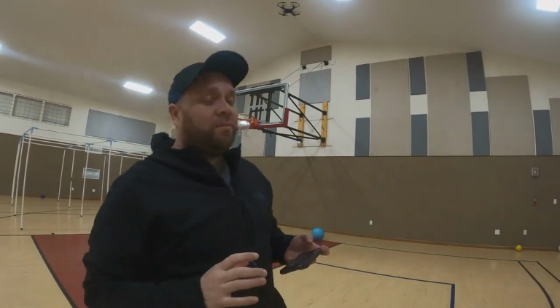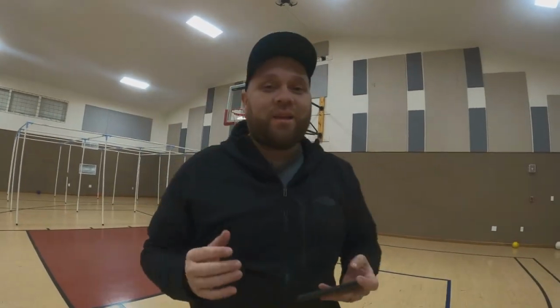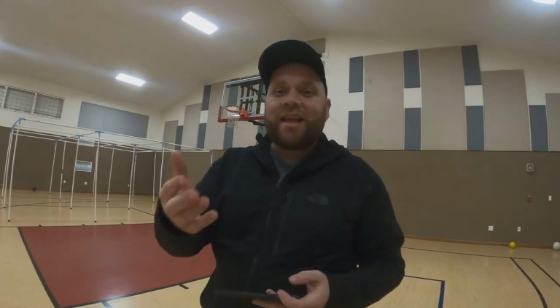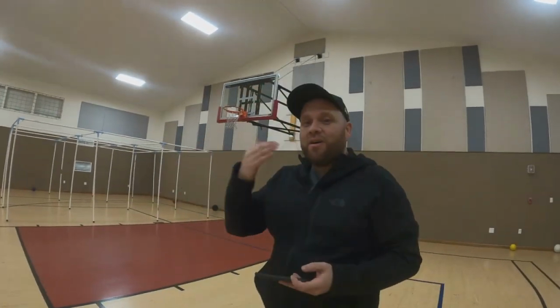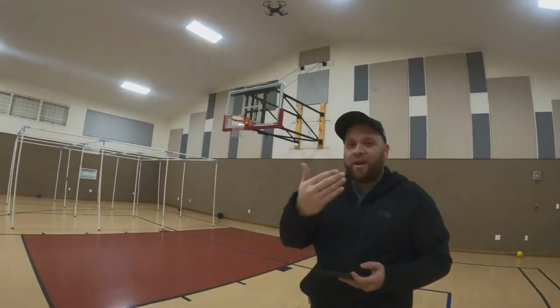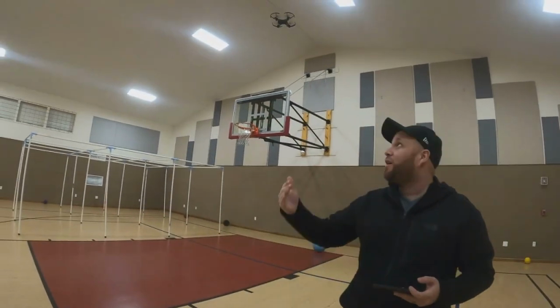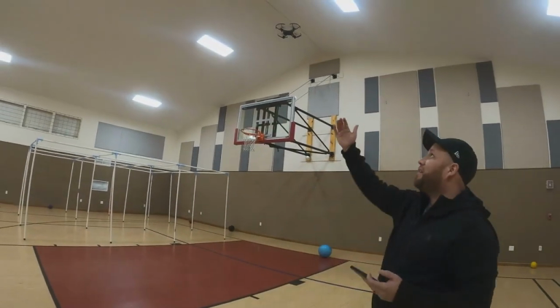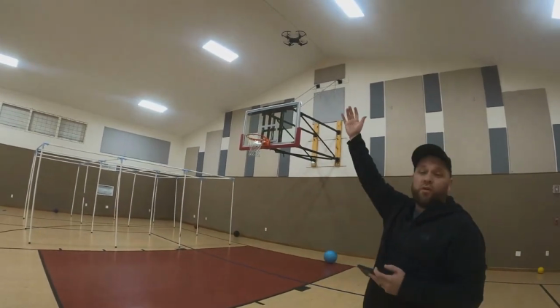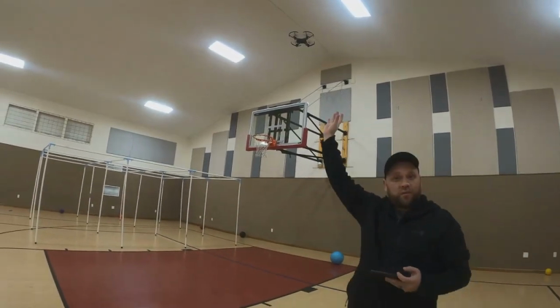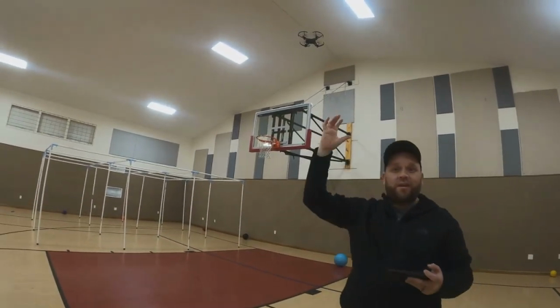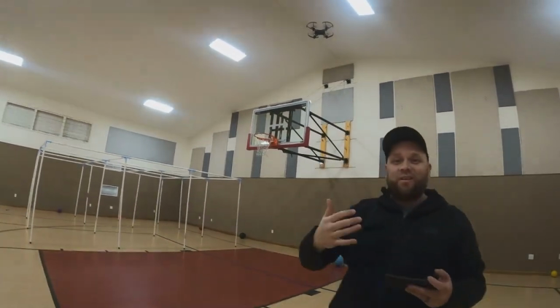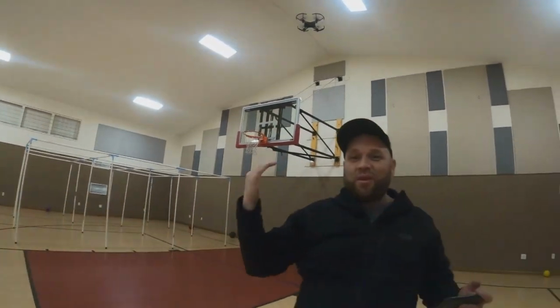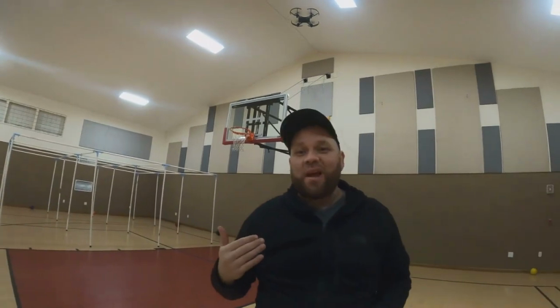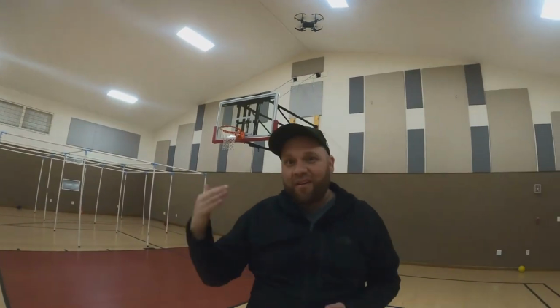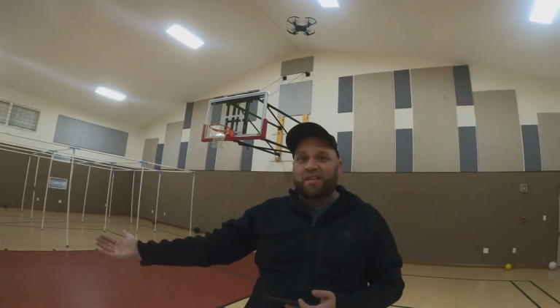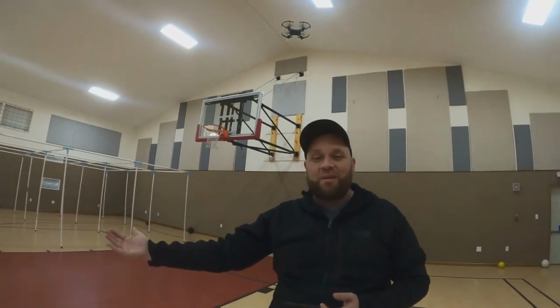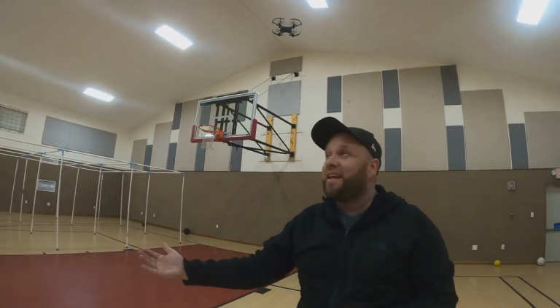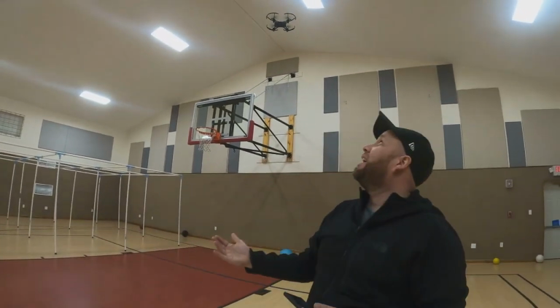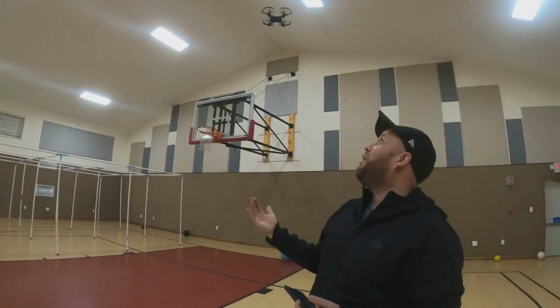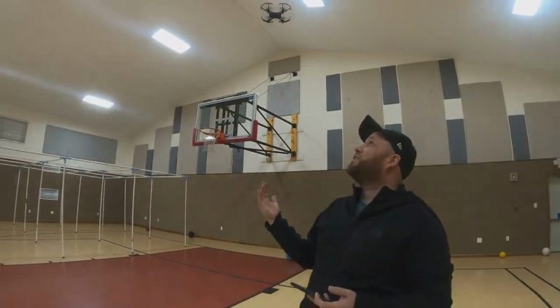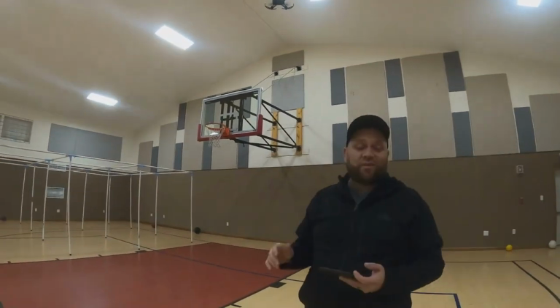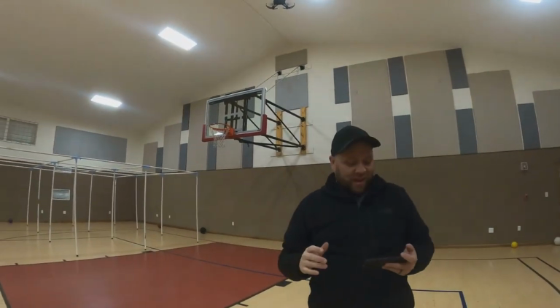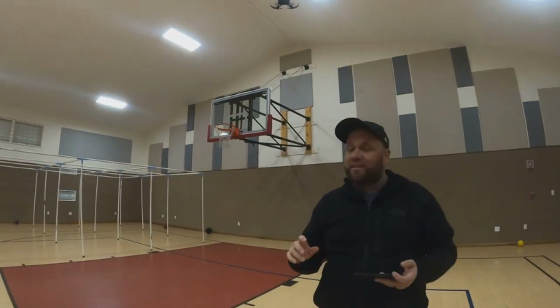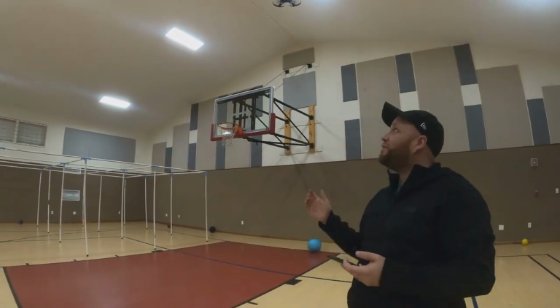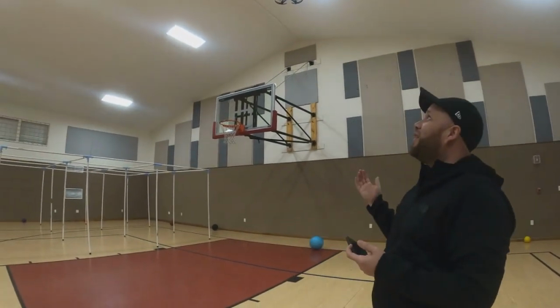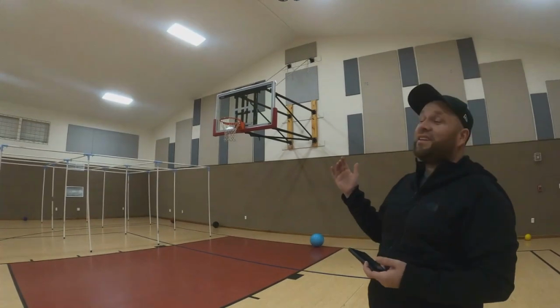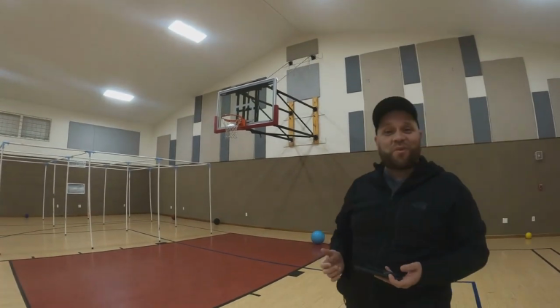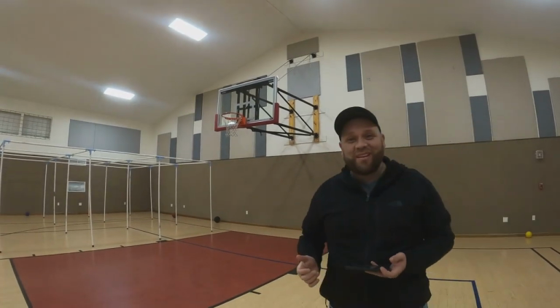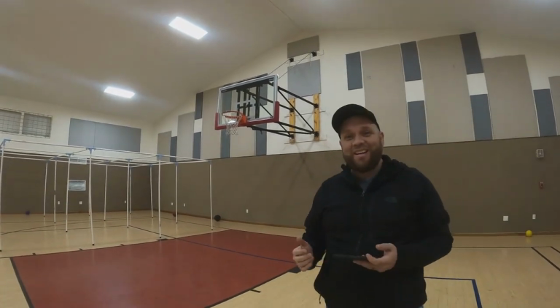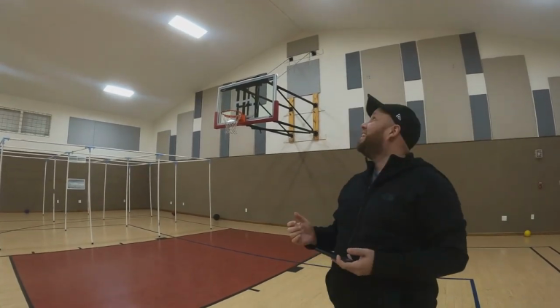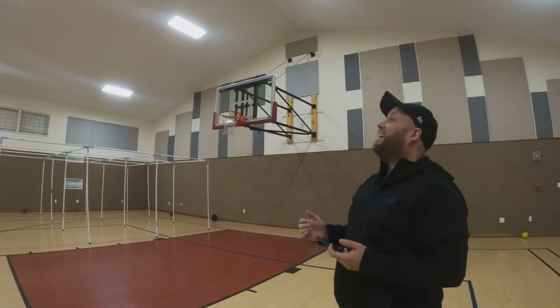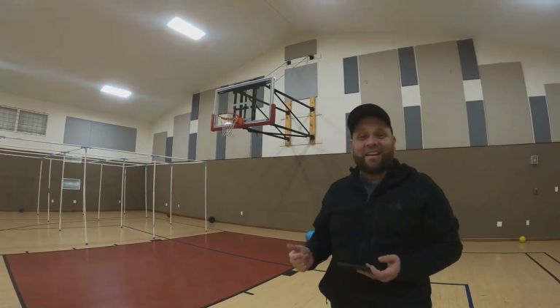You can tell by the way I'm talking here and the noise in the background whether you're able to have a conversation while this thing is flying. And so far, yeah, it's doing pretty good. I like it.